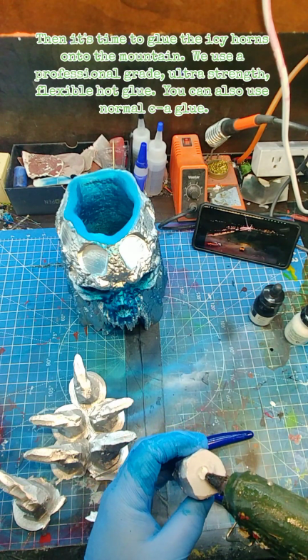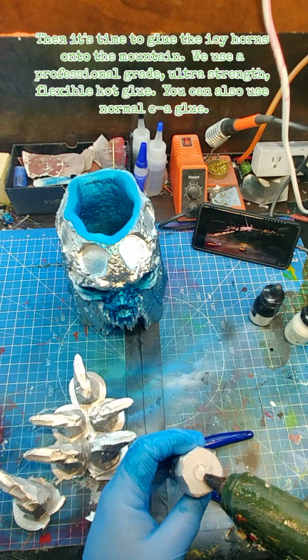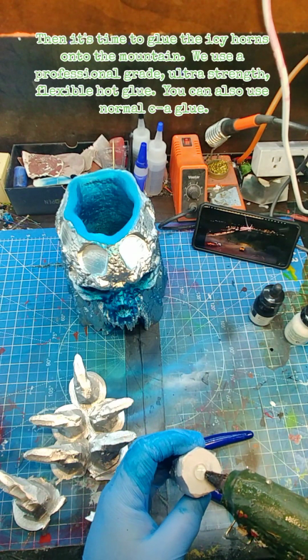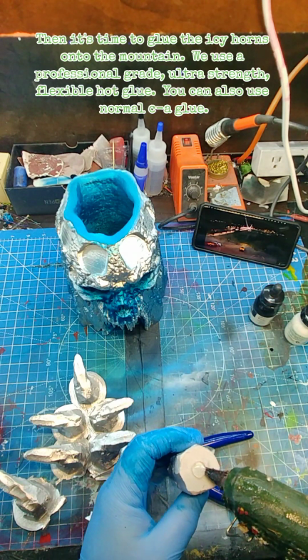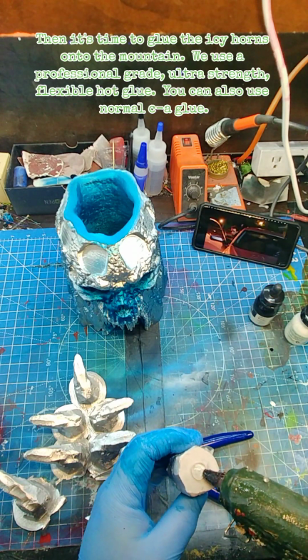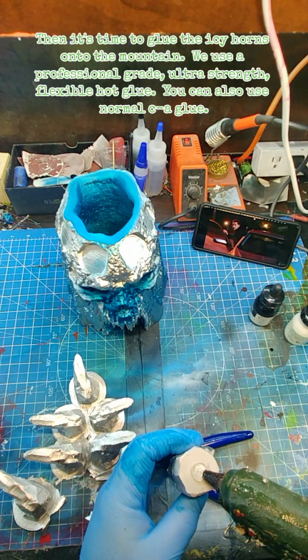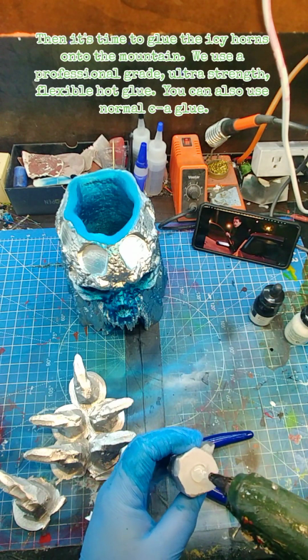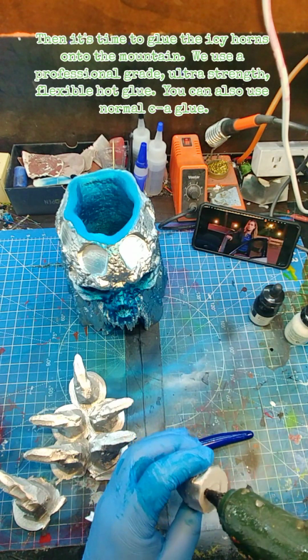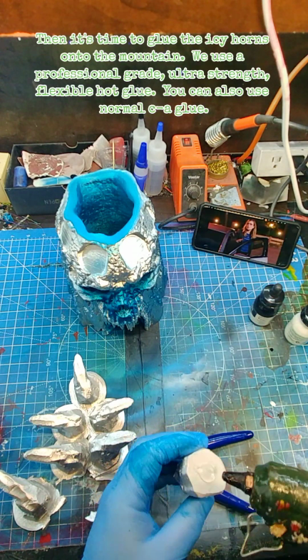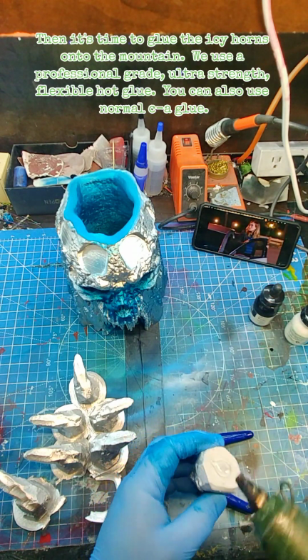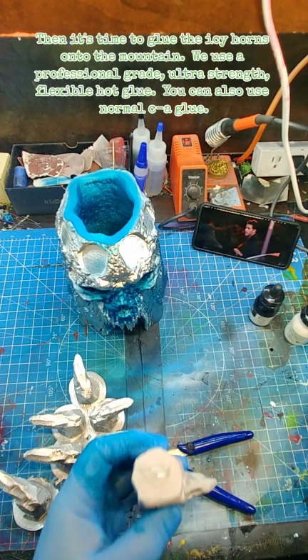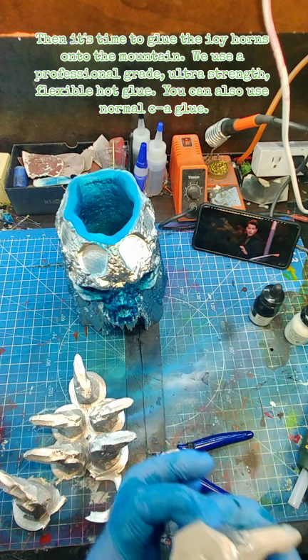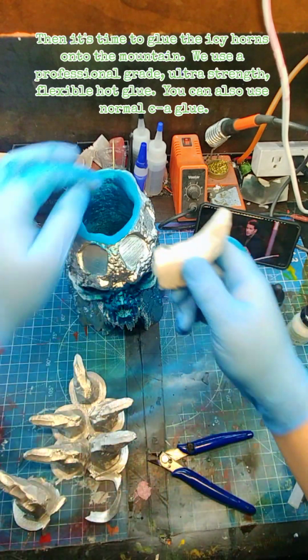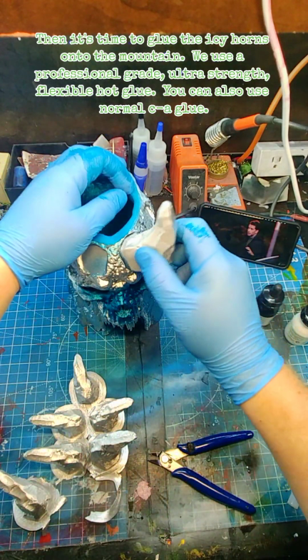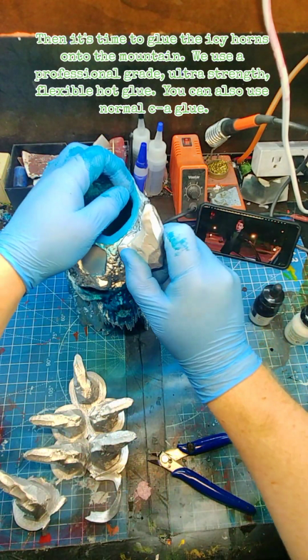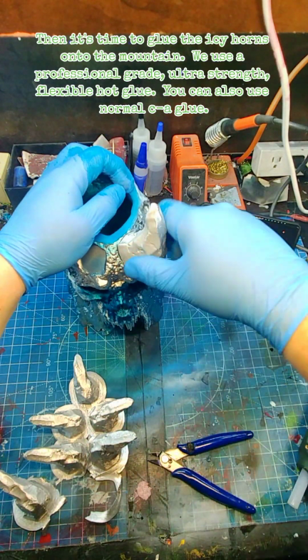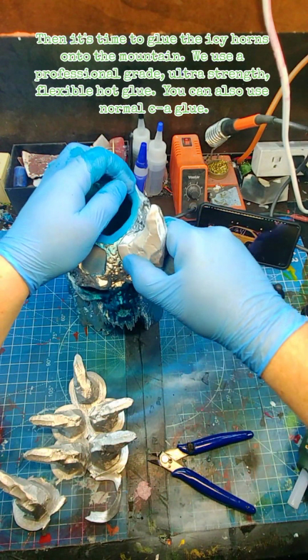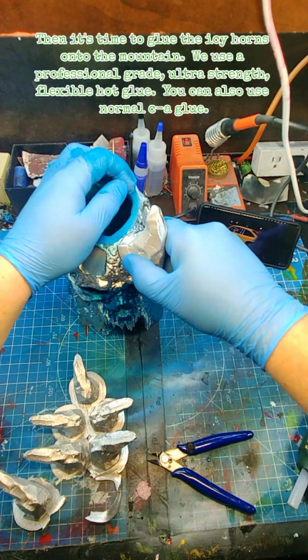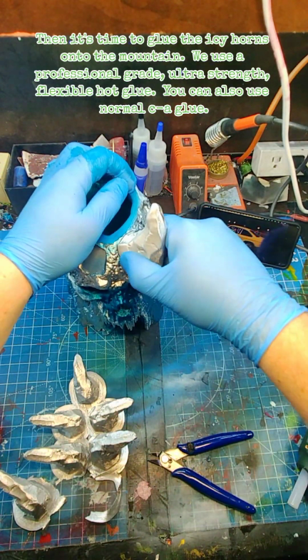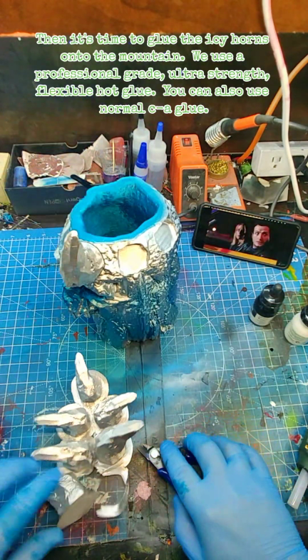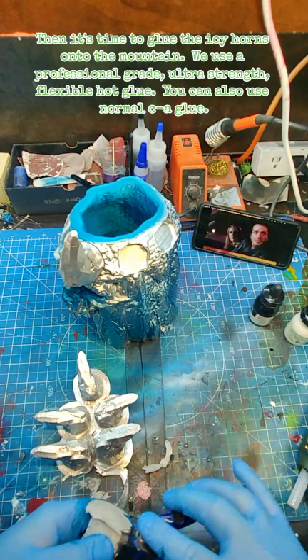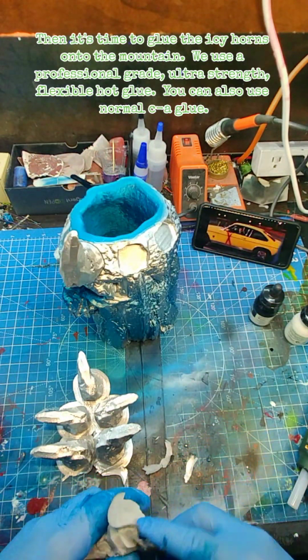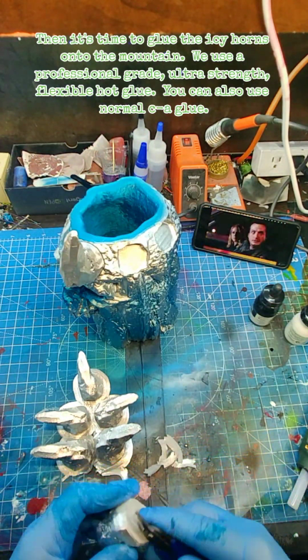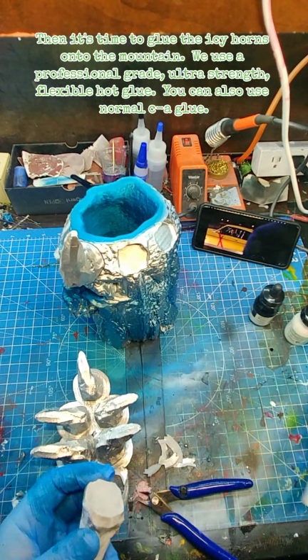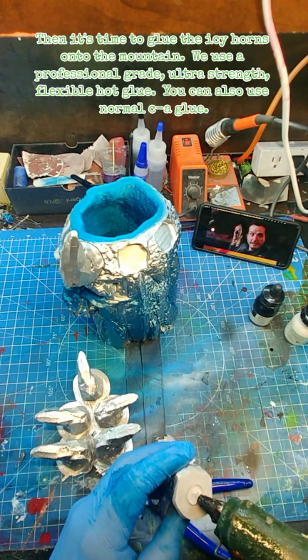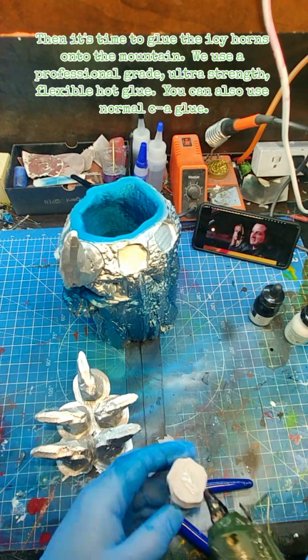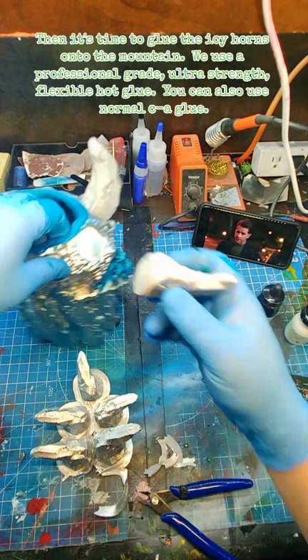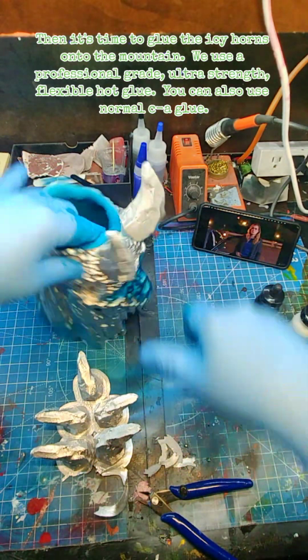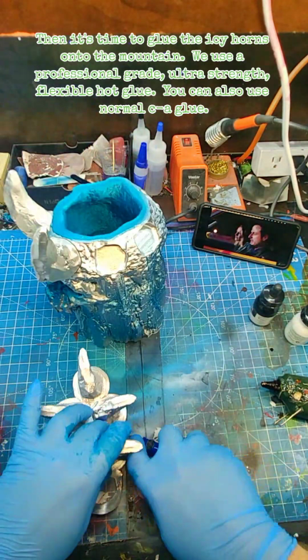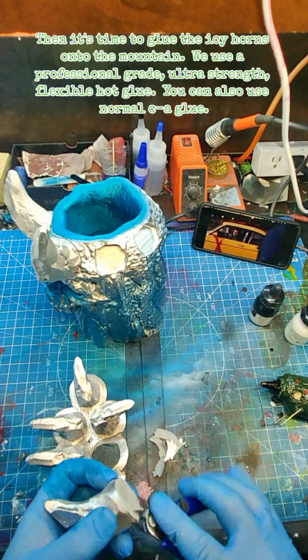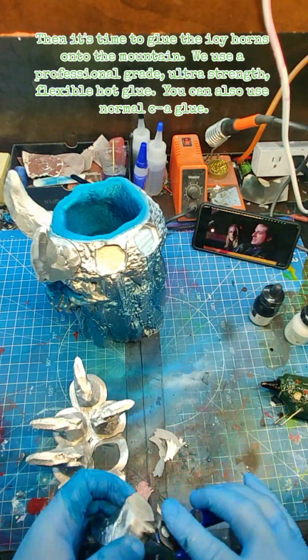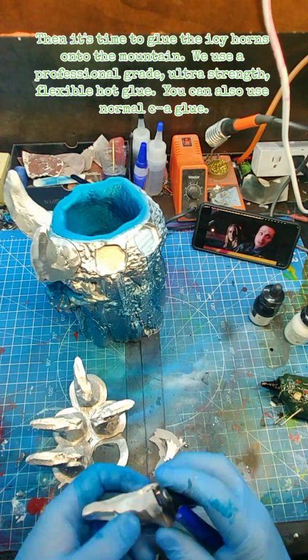Then it's time to glue the icy horns onto the mountain. We use a professional braid, ultra-strength, flexible hot glue. You can also use normal CA glue.